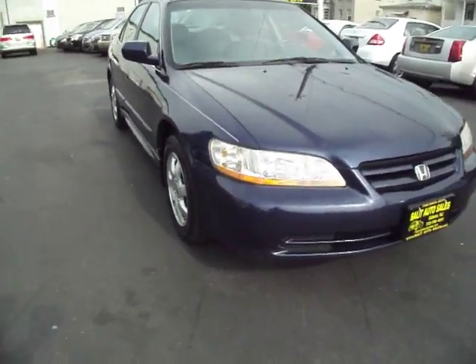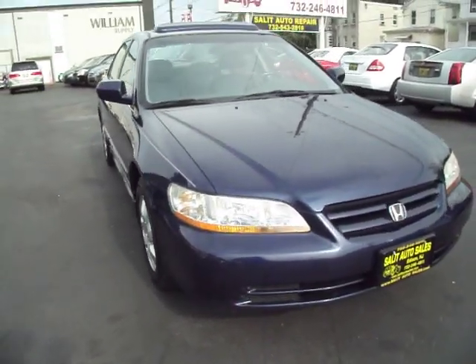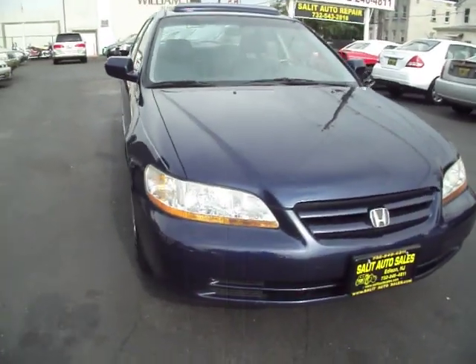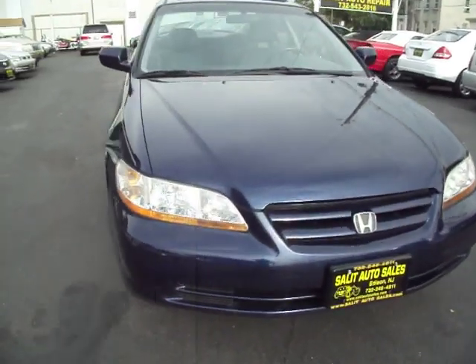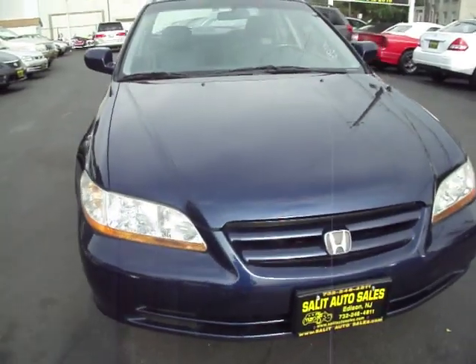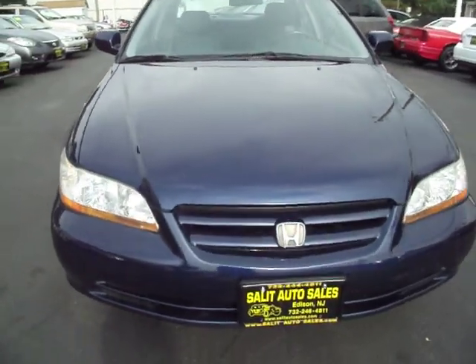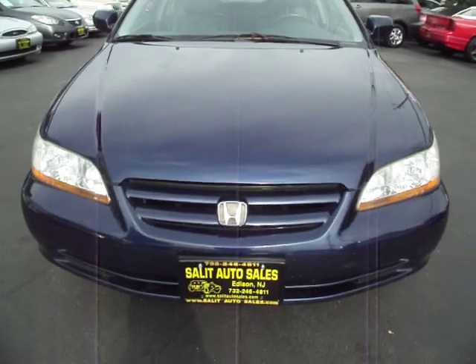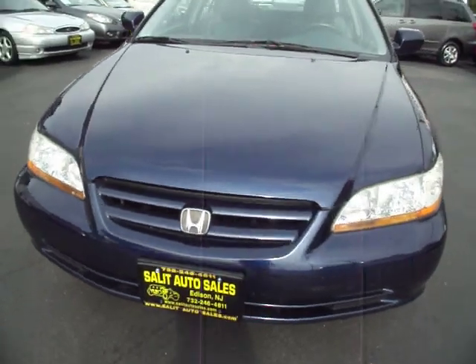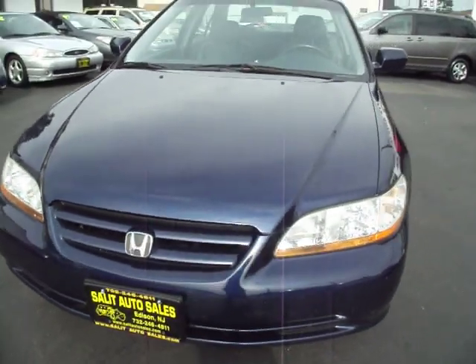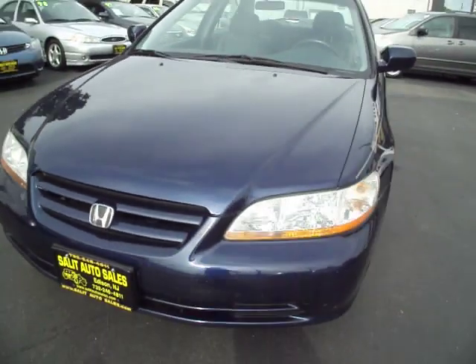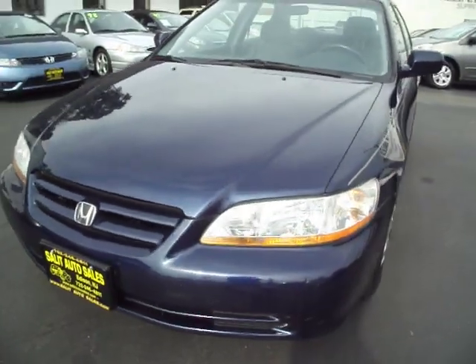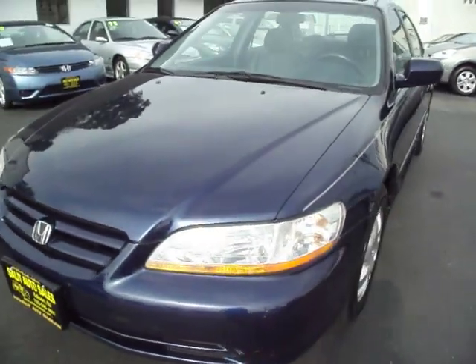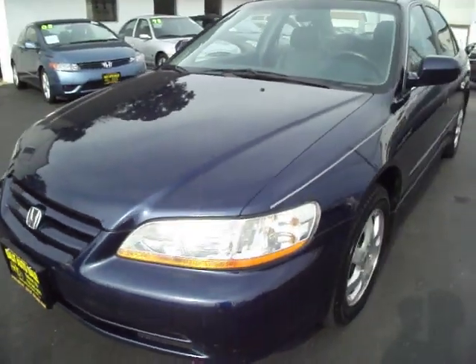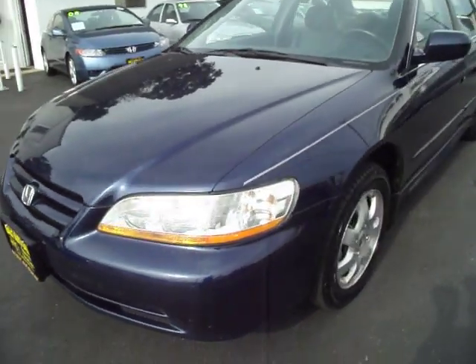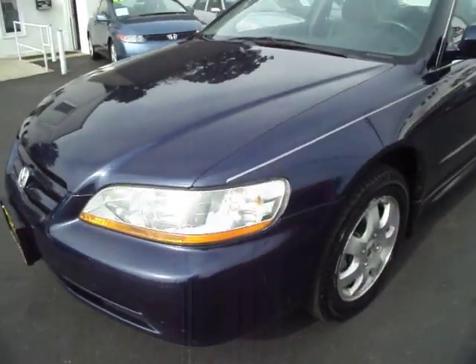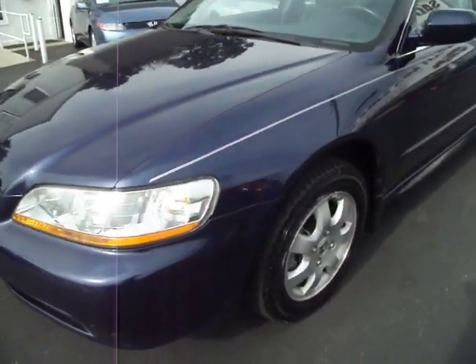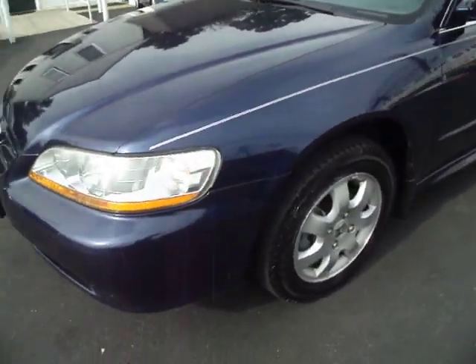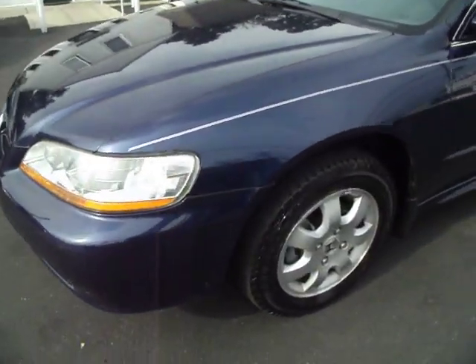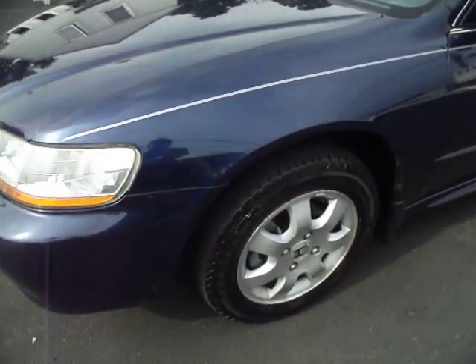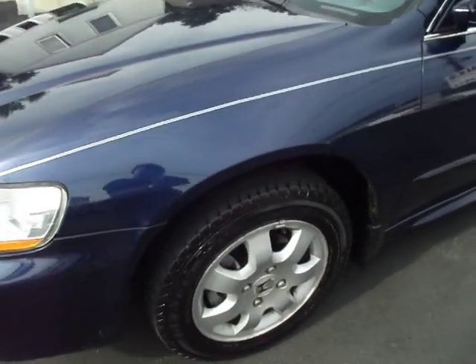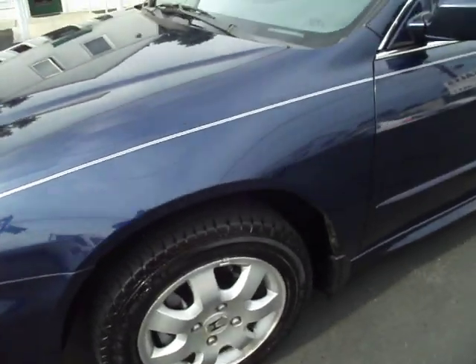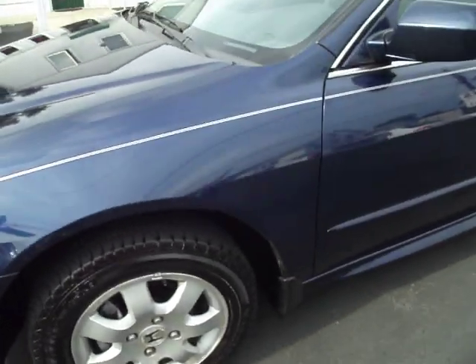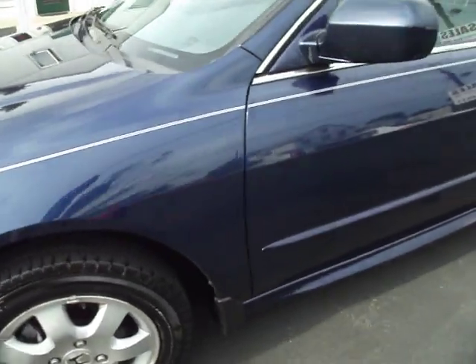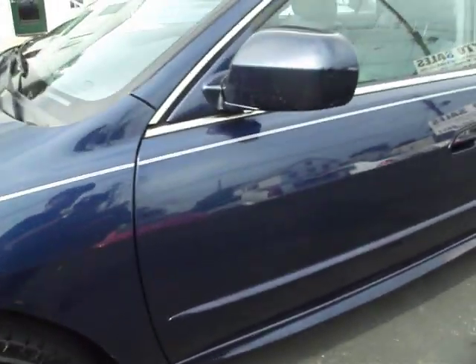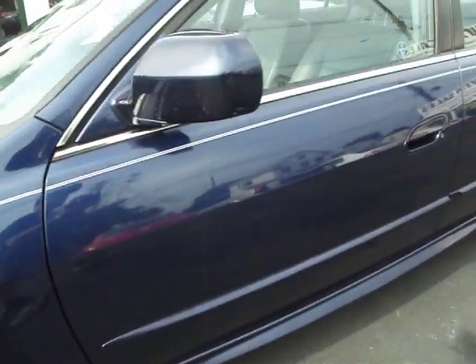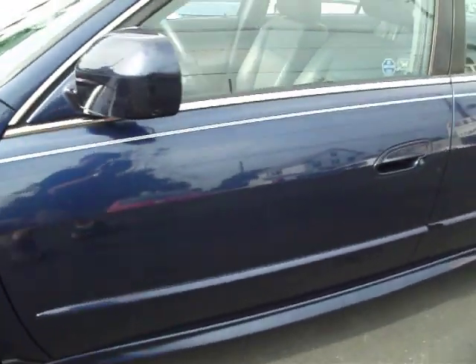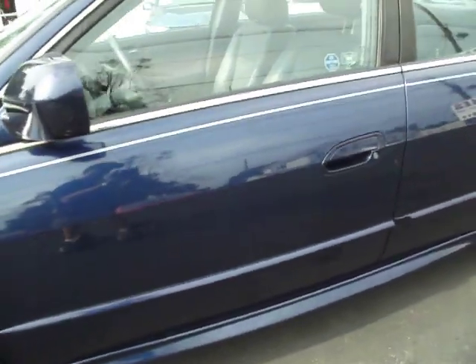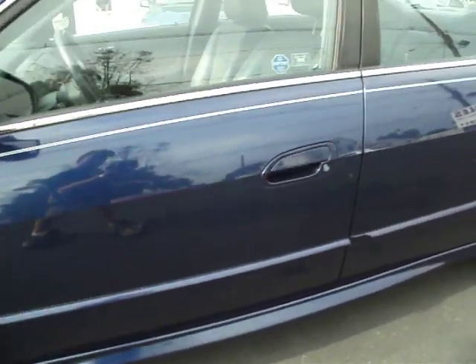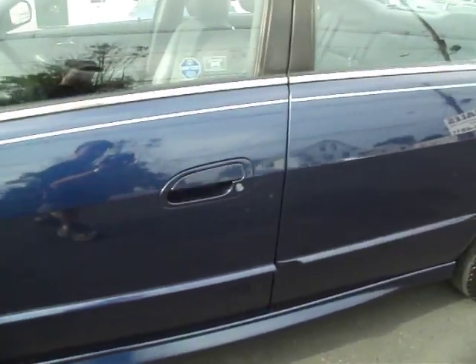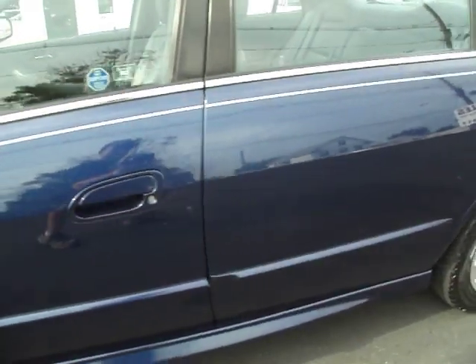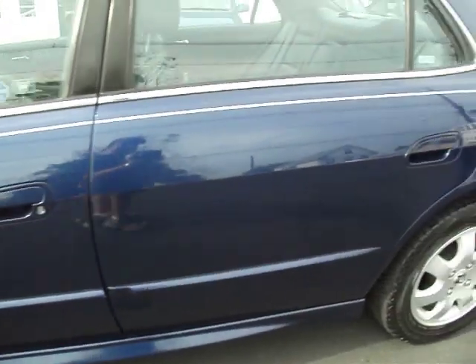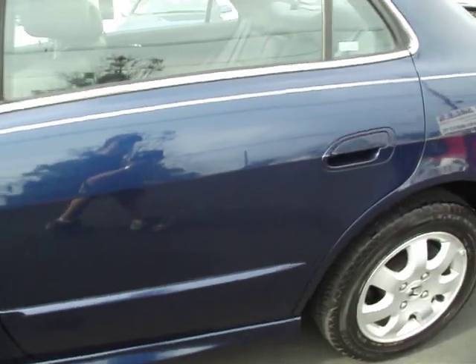Let's take a look at this 2001 Honda Accord EXL with only 94,000 miles on it. The body is in great shape. The leather is almost new, and when we take a look at the inside you're going to see exactly what I mean.